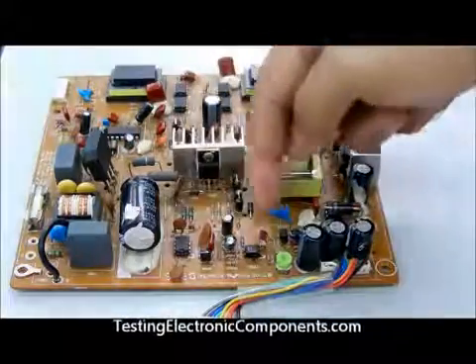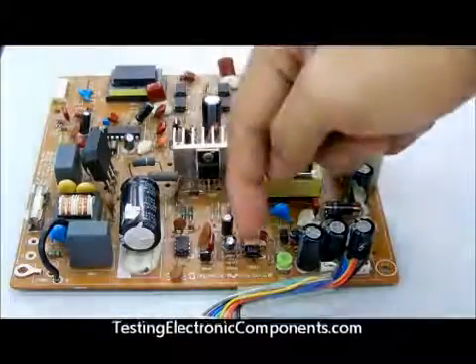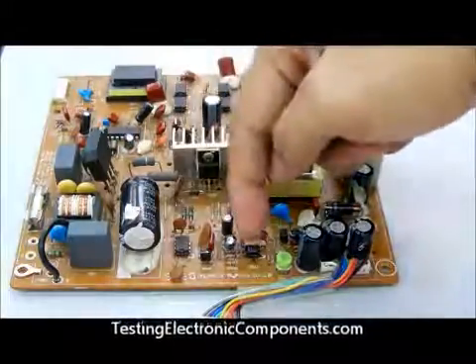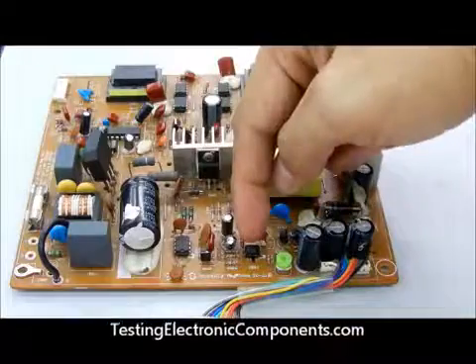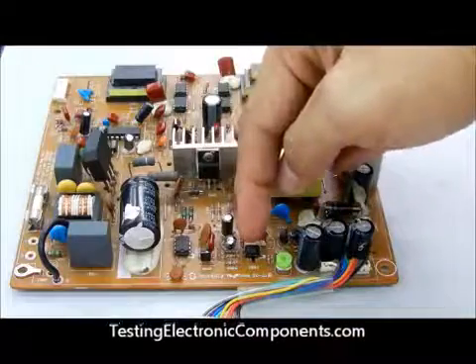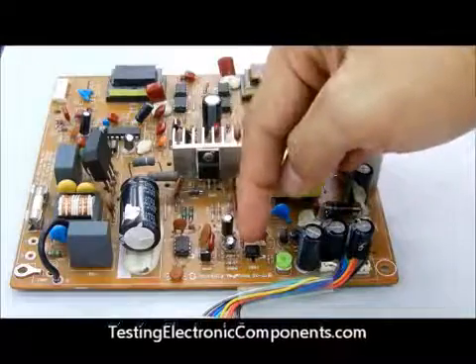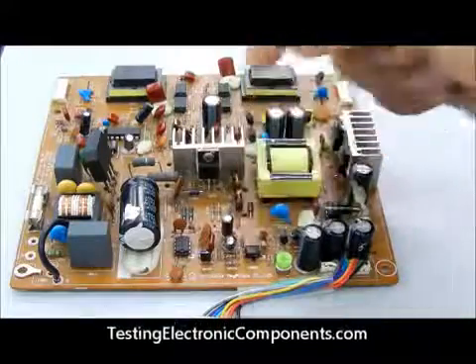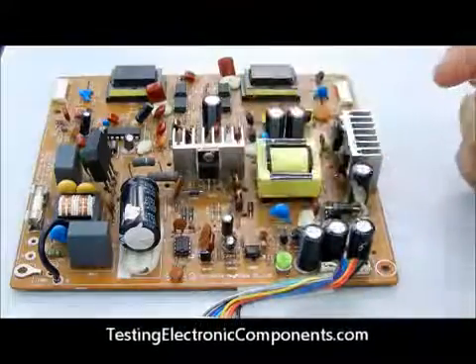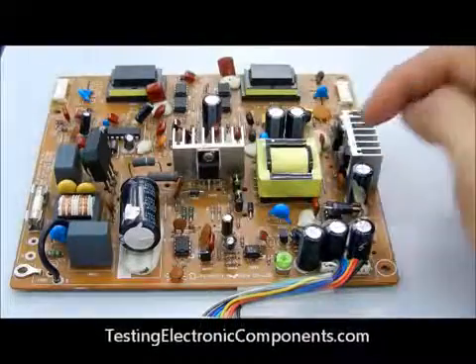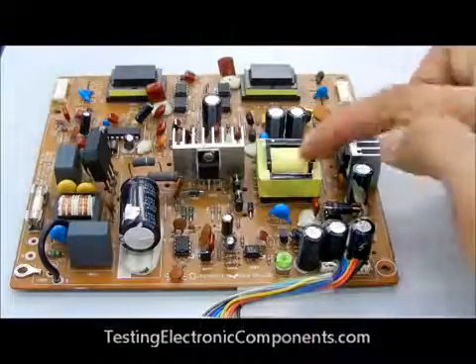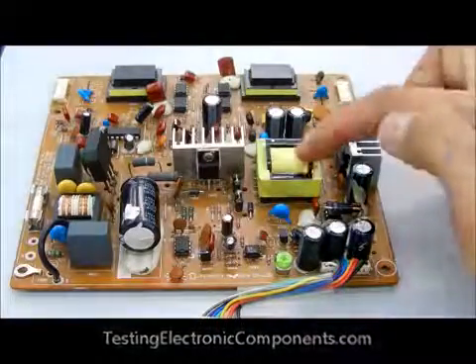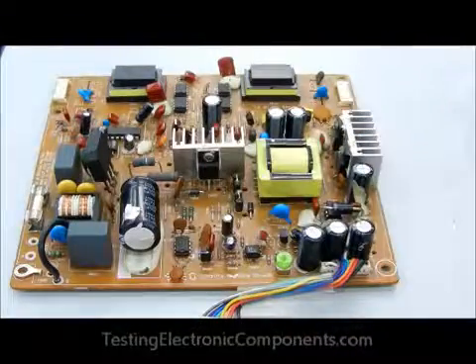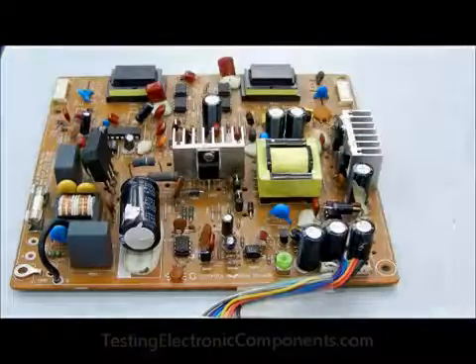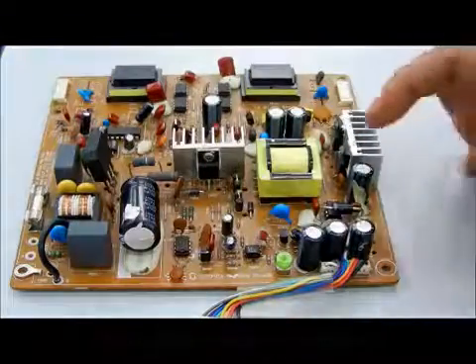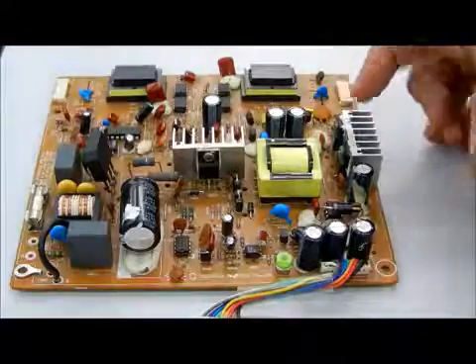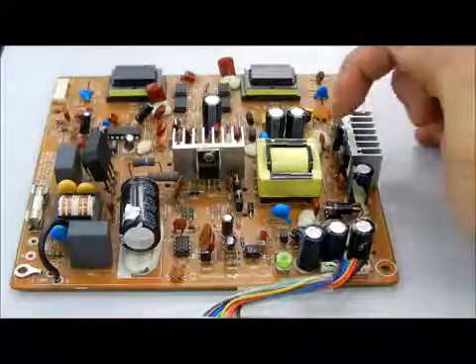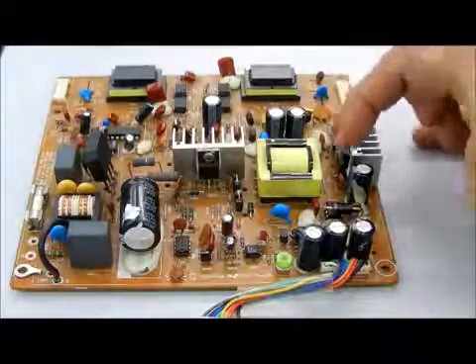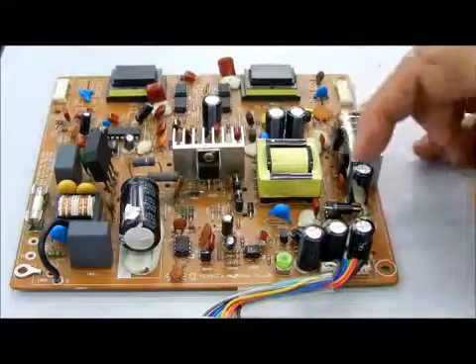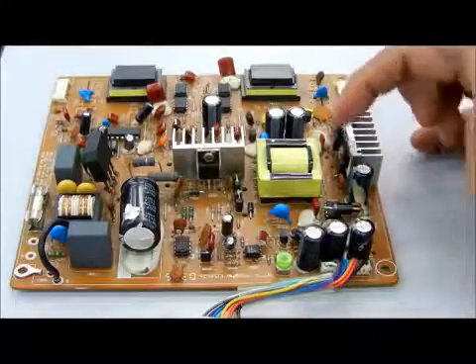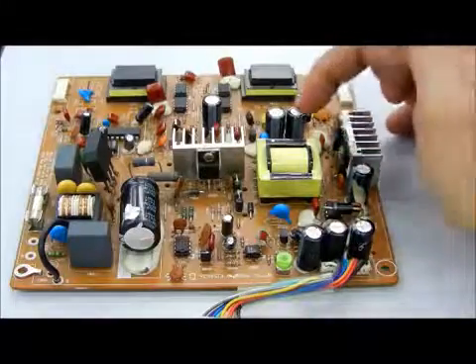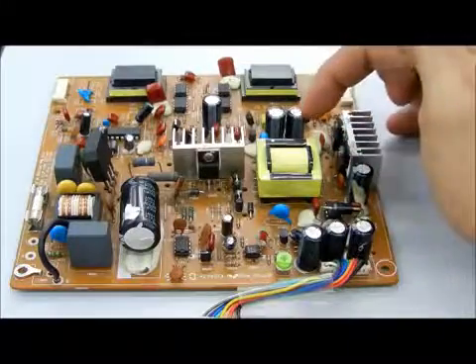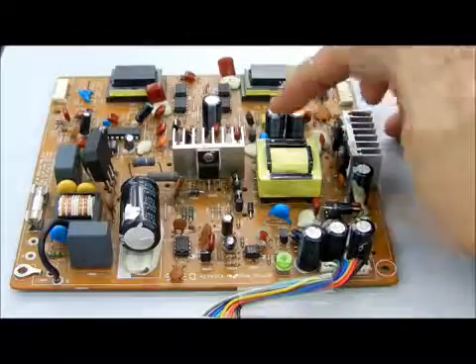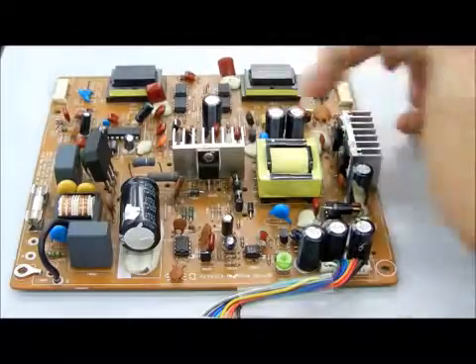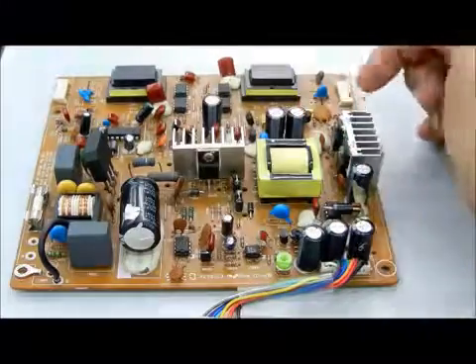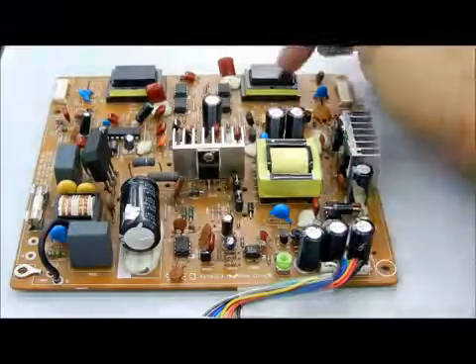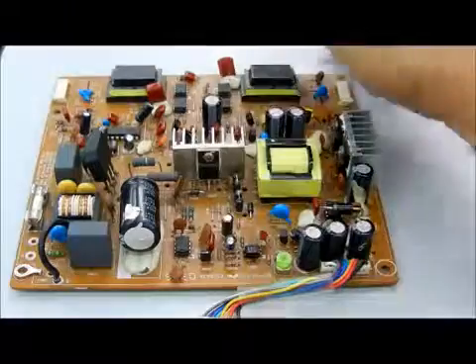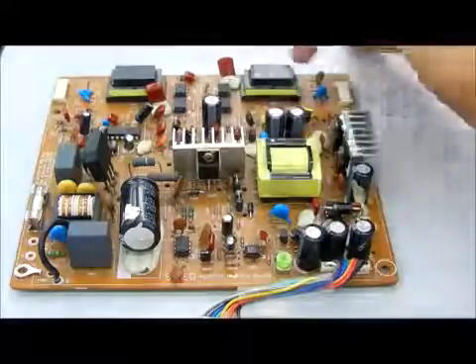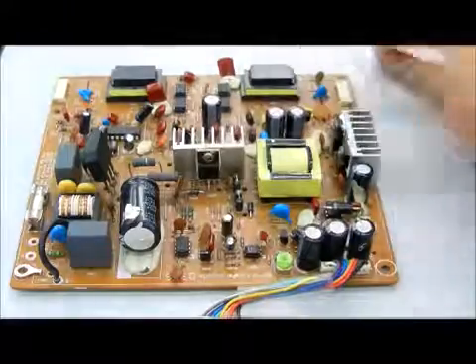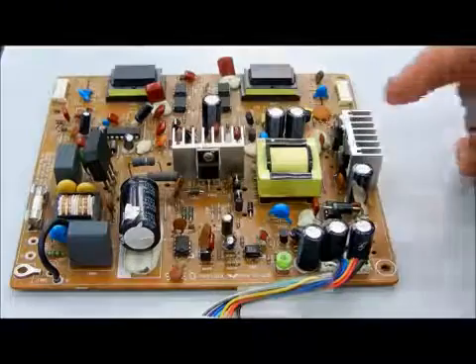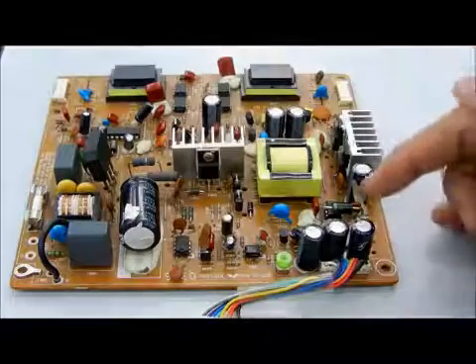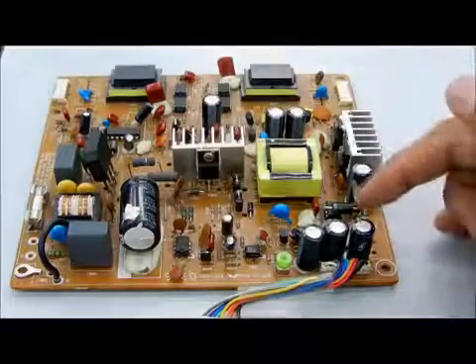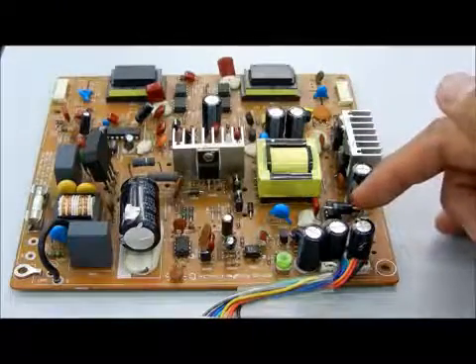This is the opto isolator IC, then we have a switch mode transformer, then we also have this Schottky diode, secondary side filter capacitor, high voltage transformer, and we also have this diode.